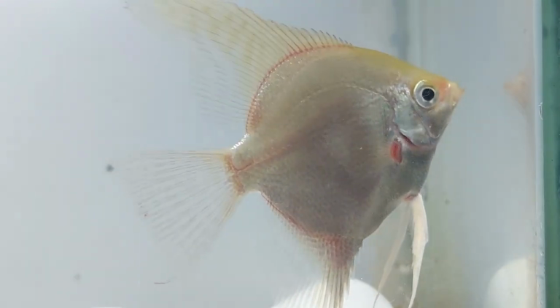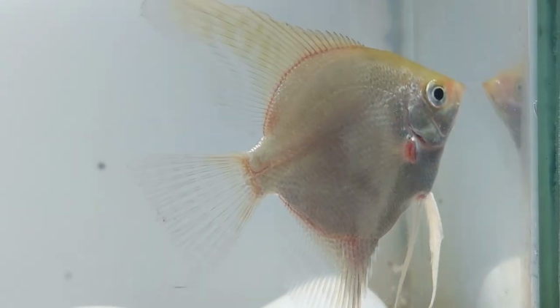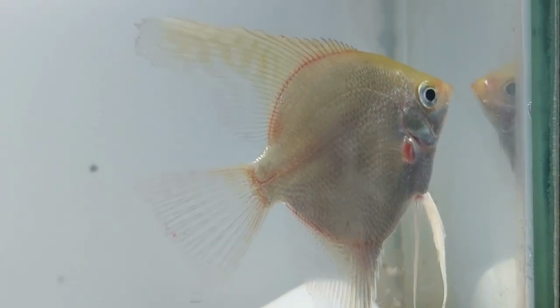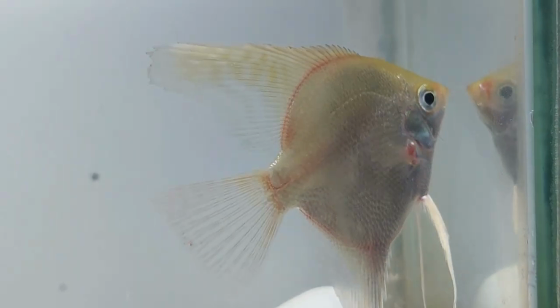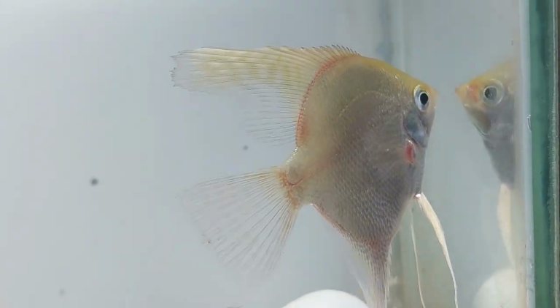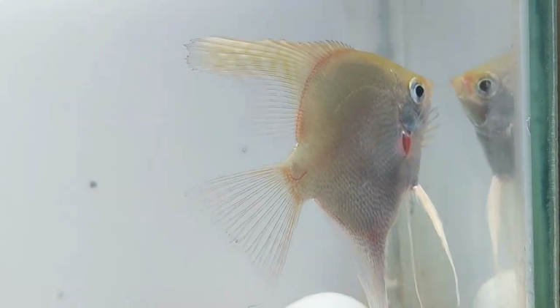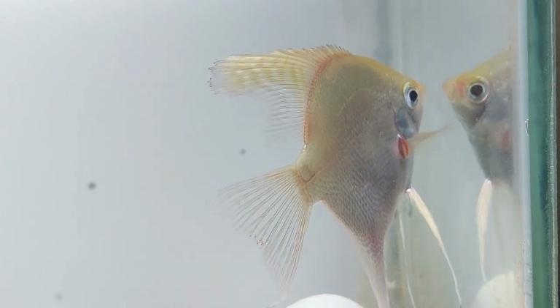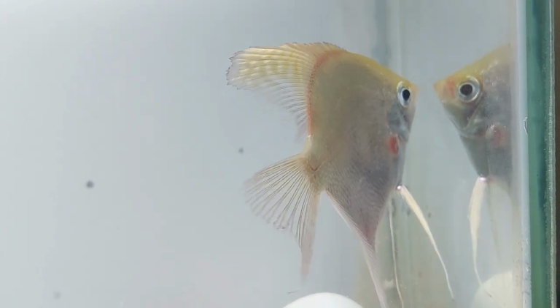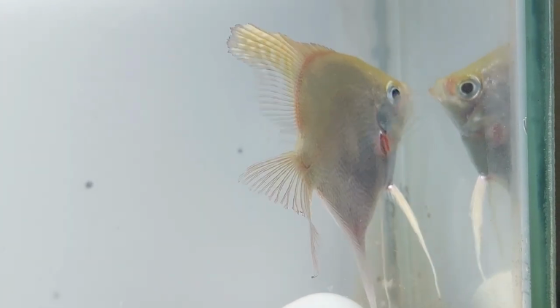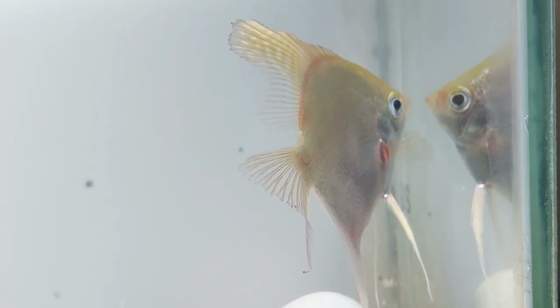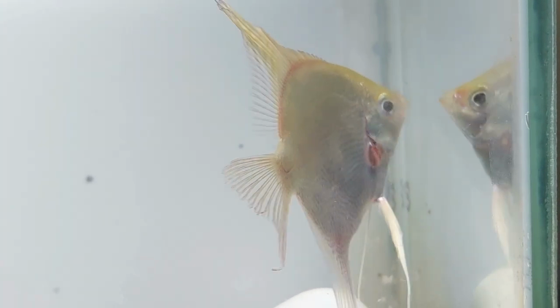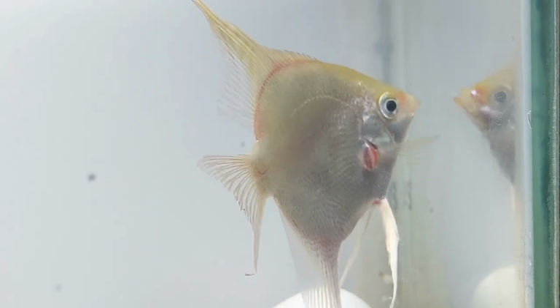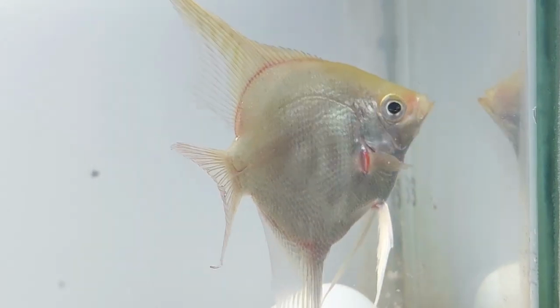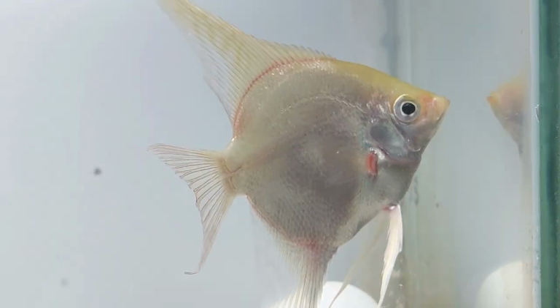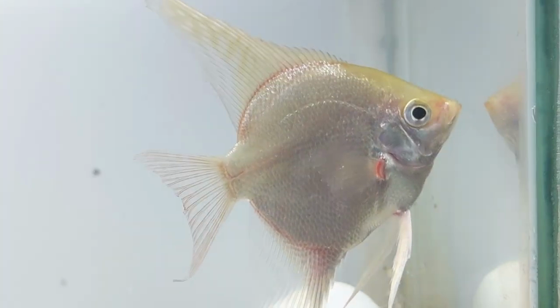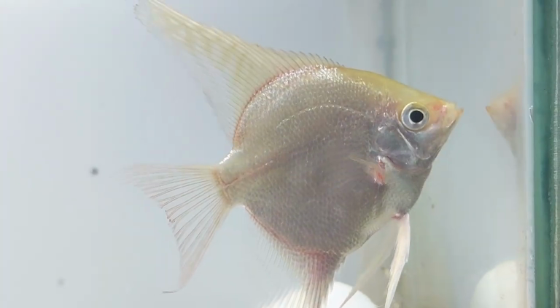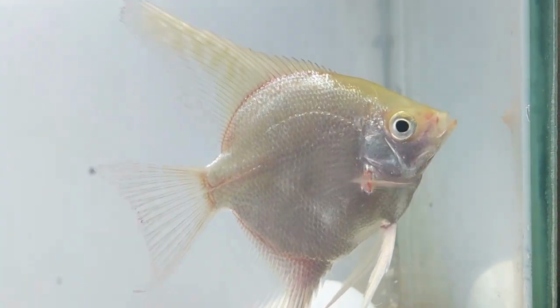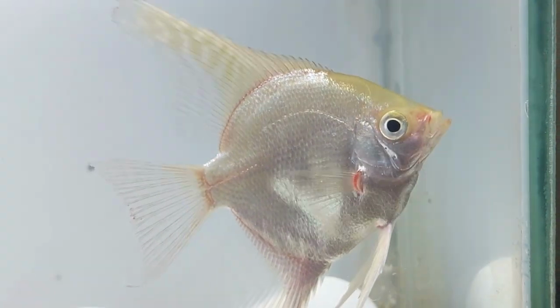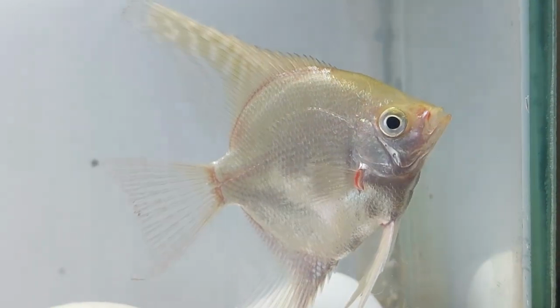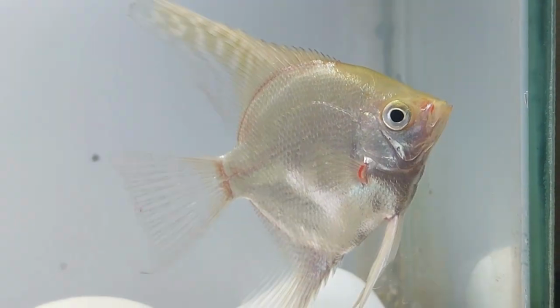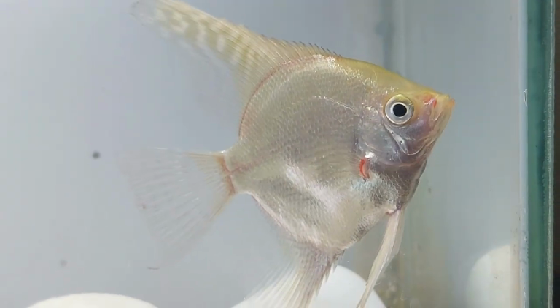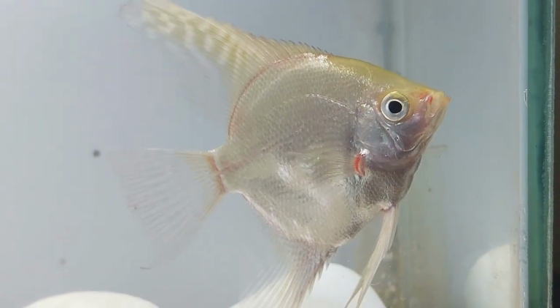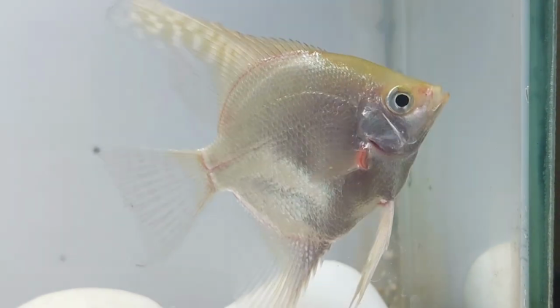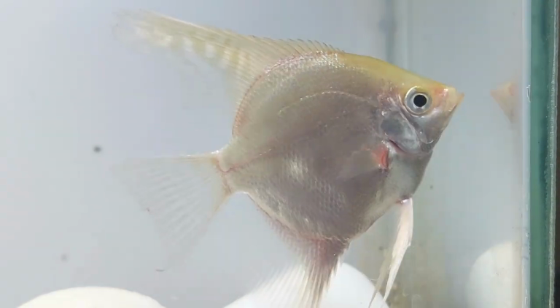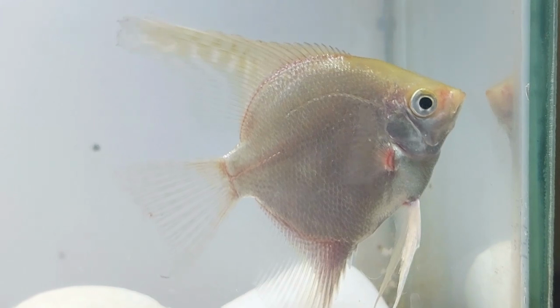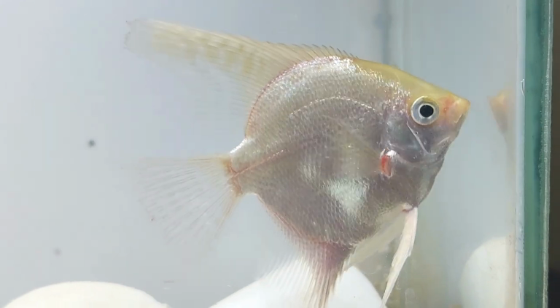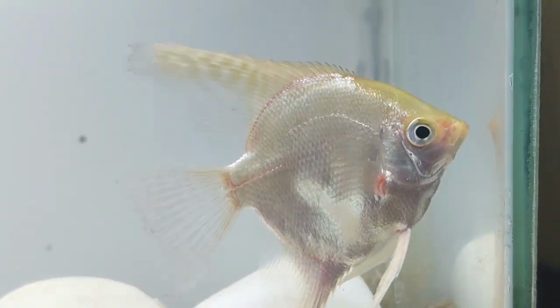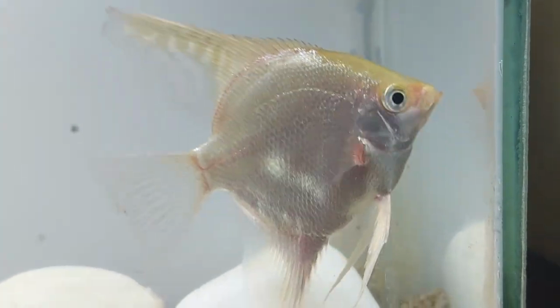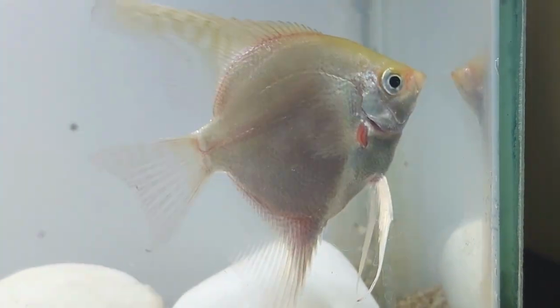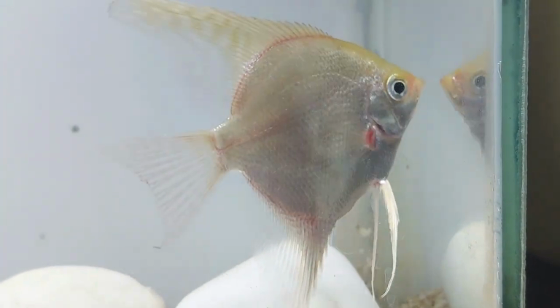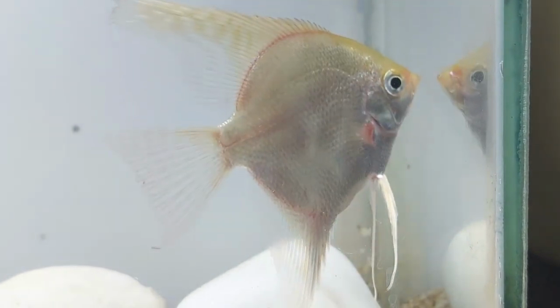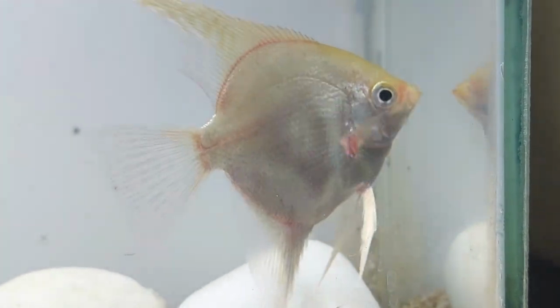In a small or medium-sized aquarium the platinum angel is best kept in a mated pair. In larger aquariums they can be kept in groups of six or more individuals.